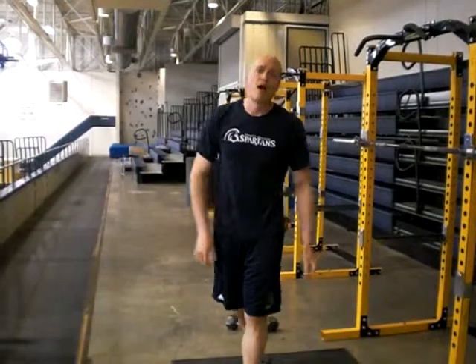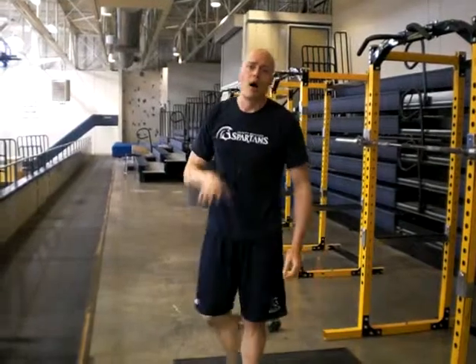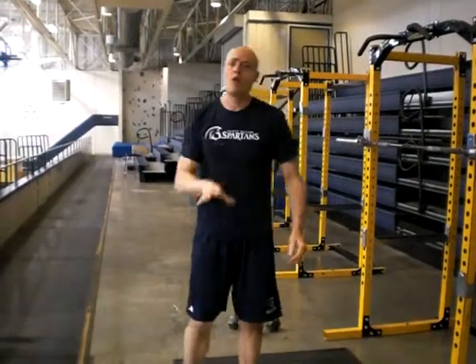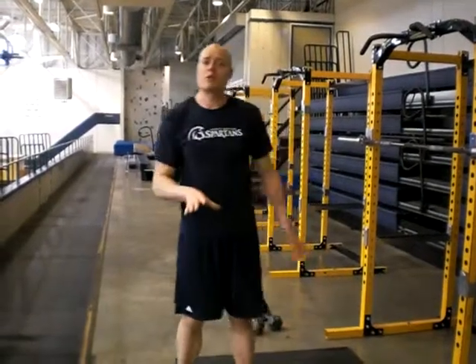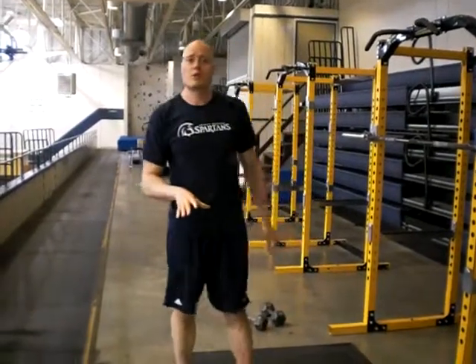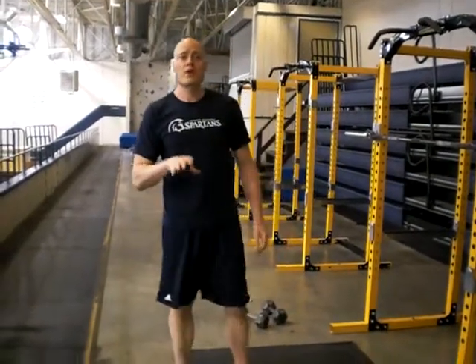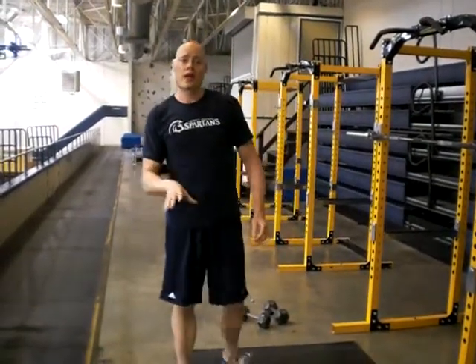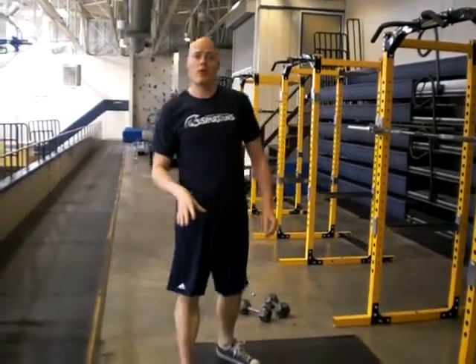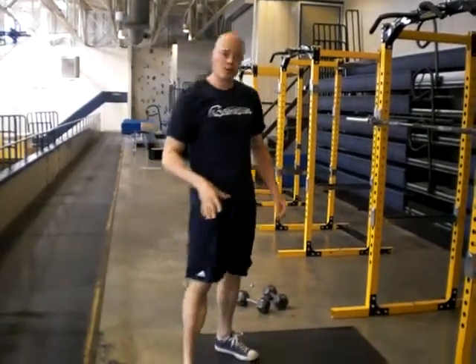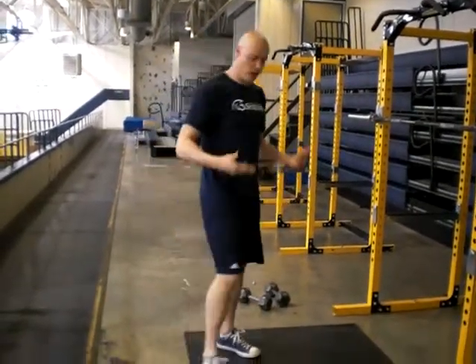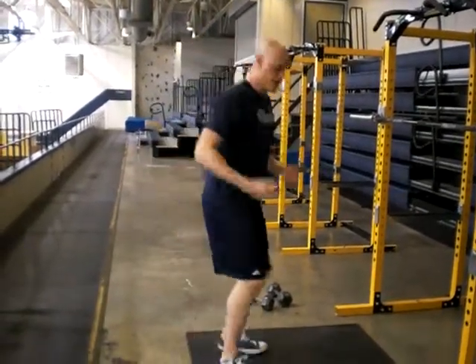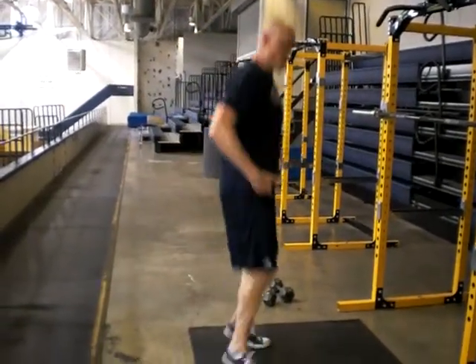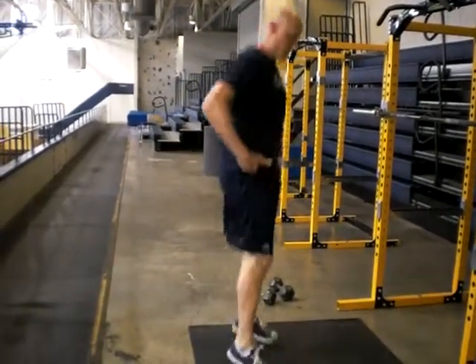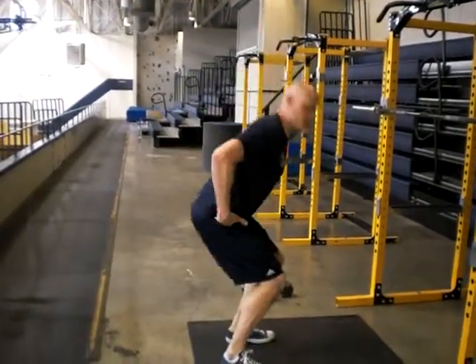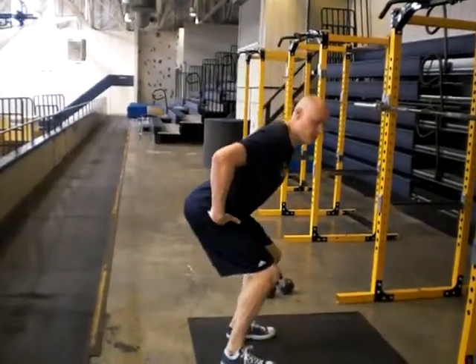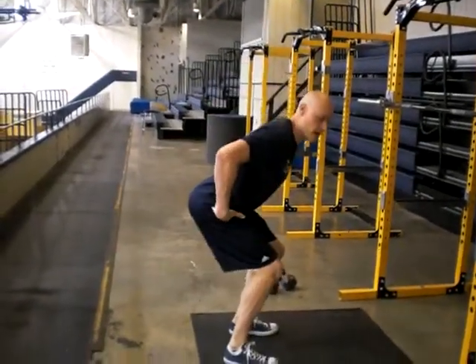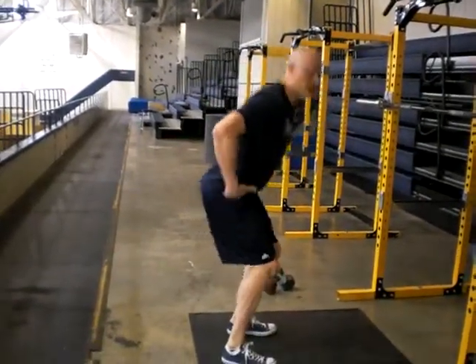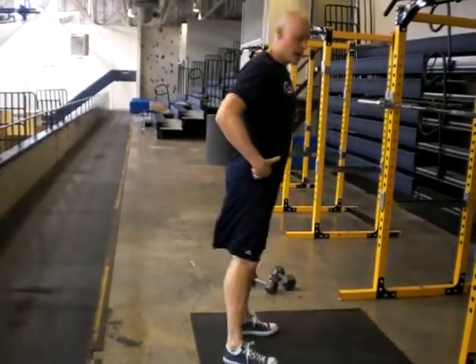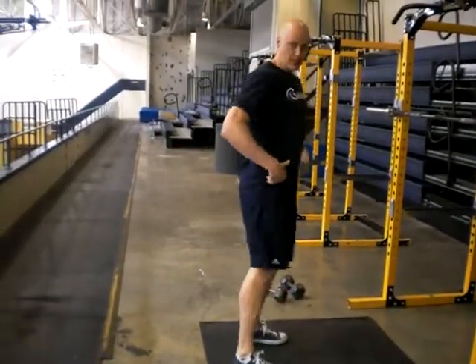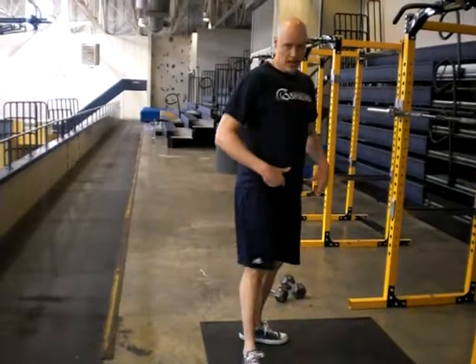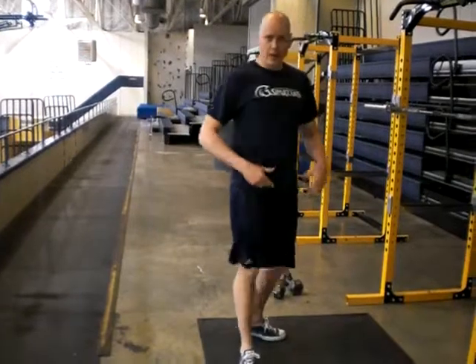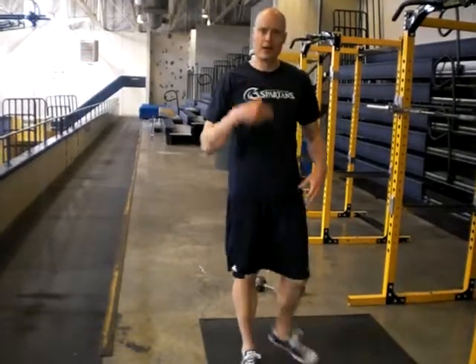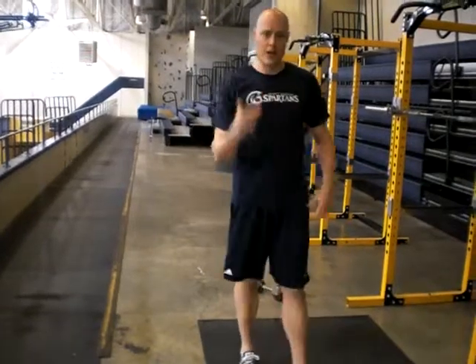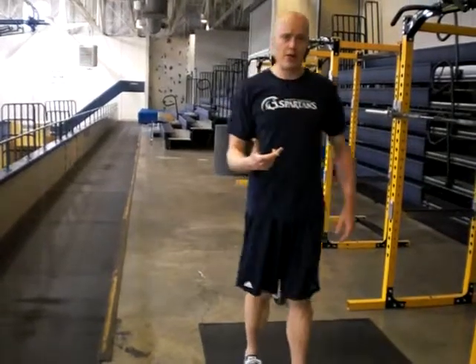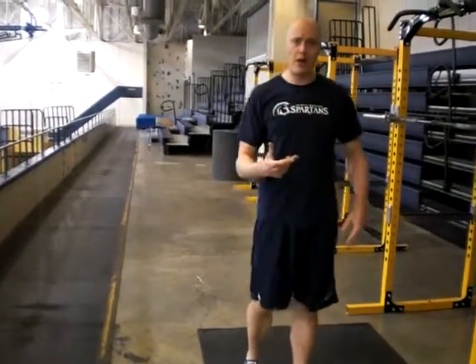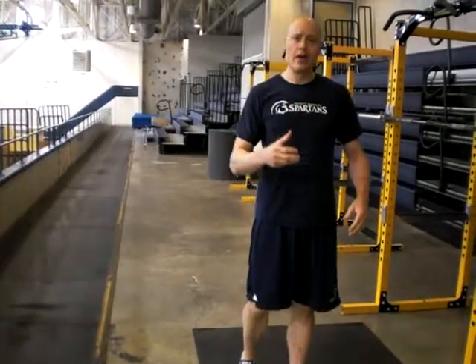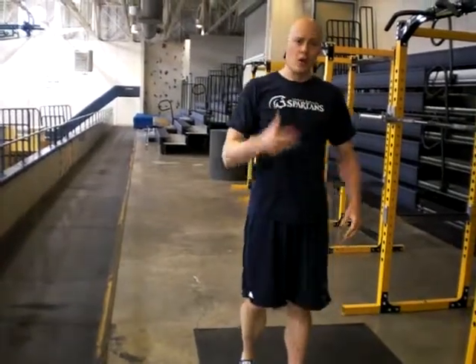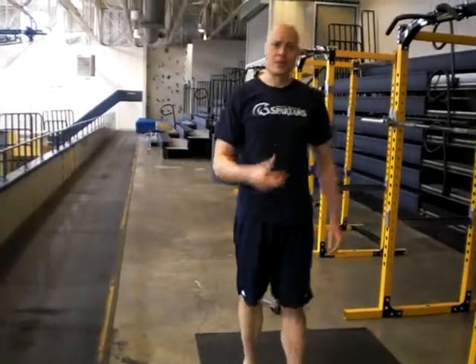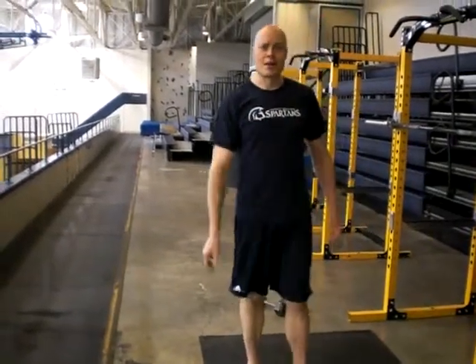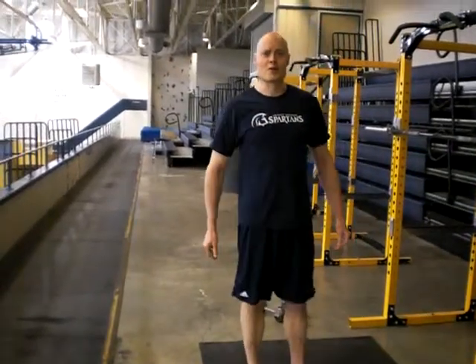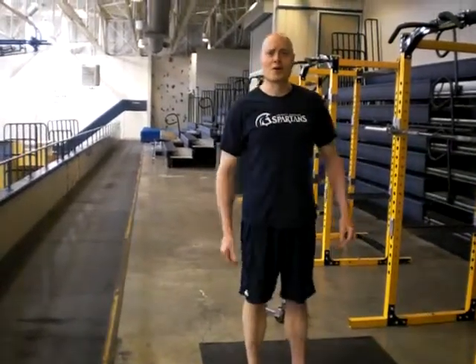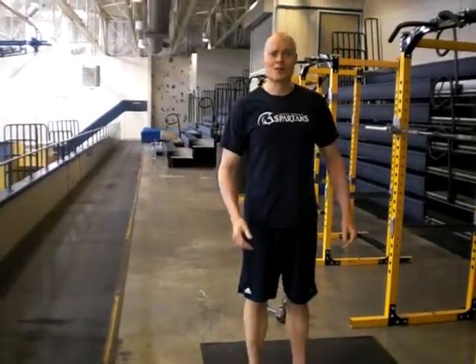On all the jumps, make sure that you land well. As you land, stick the bum back, stand up, get another breath in, reset, and go again. Enjoy.